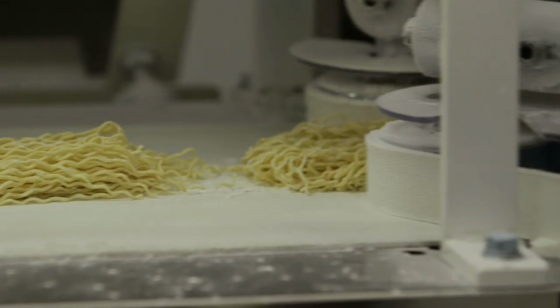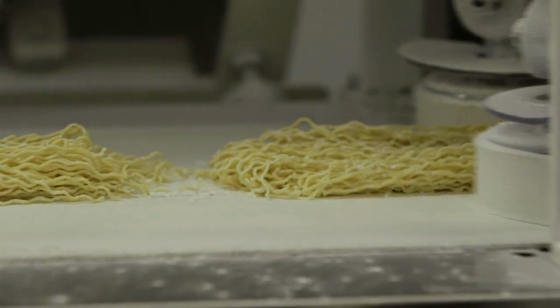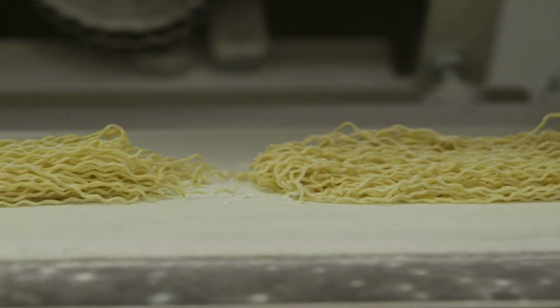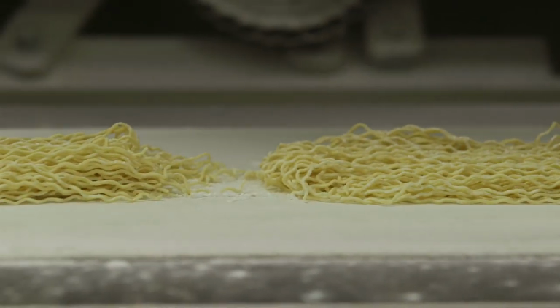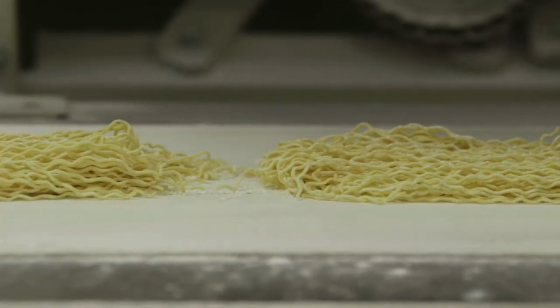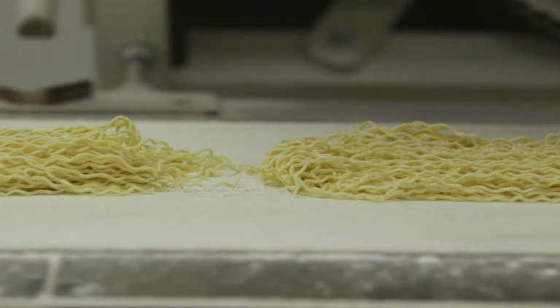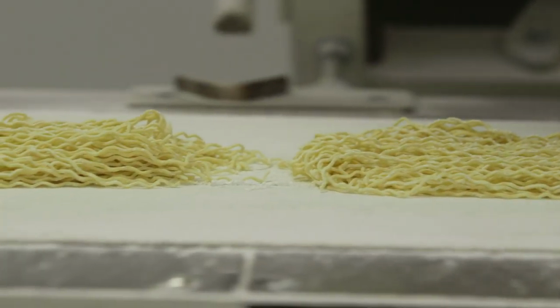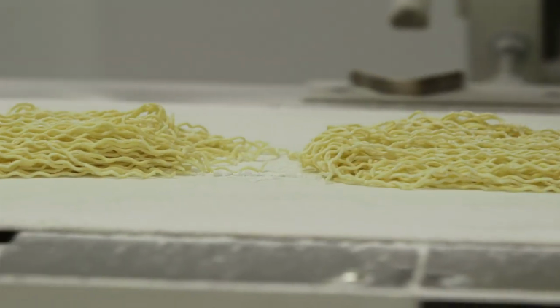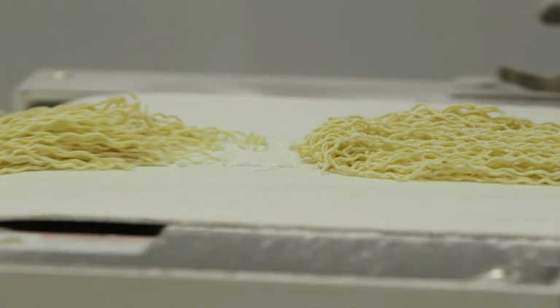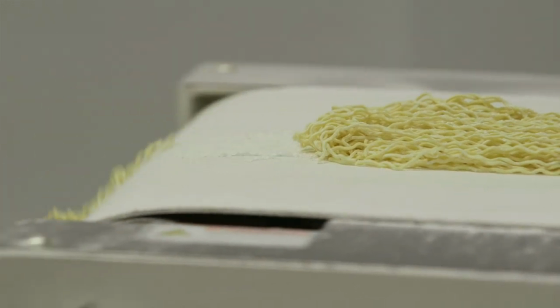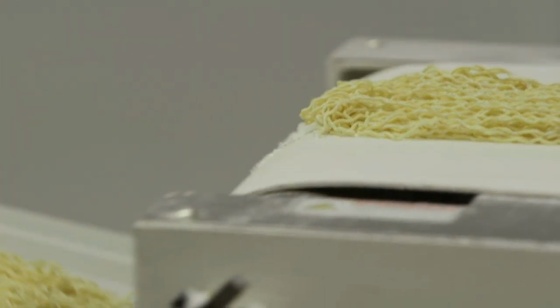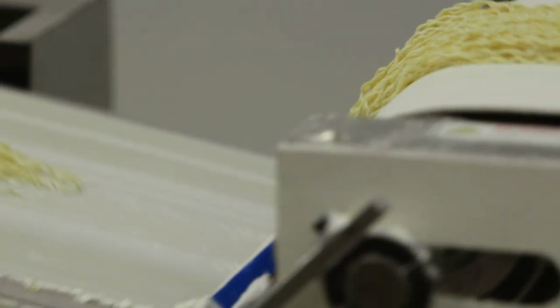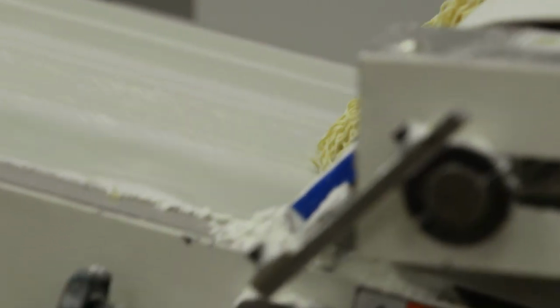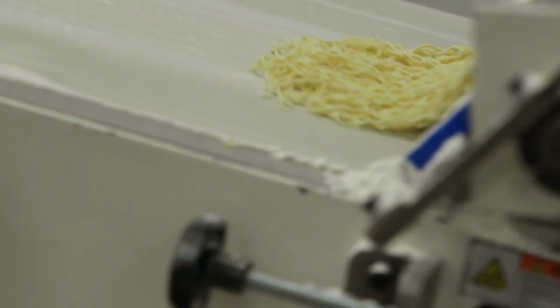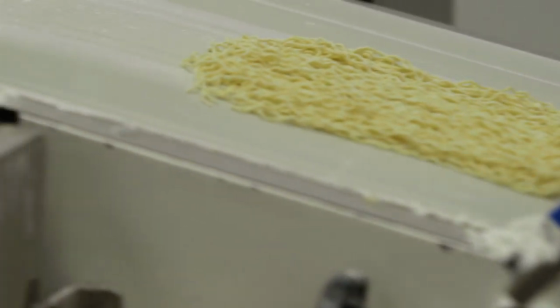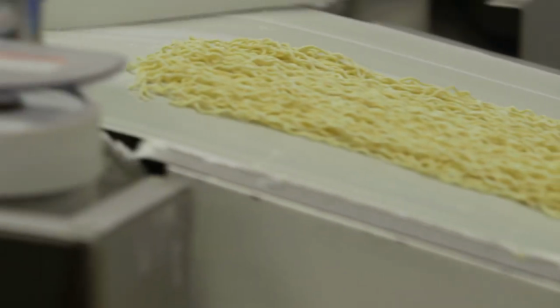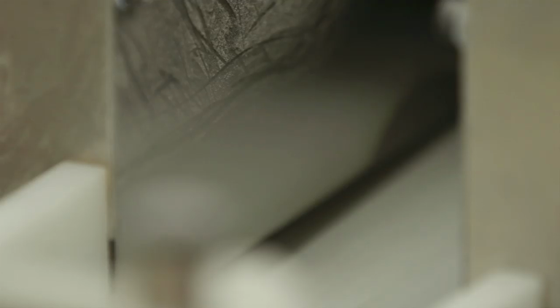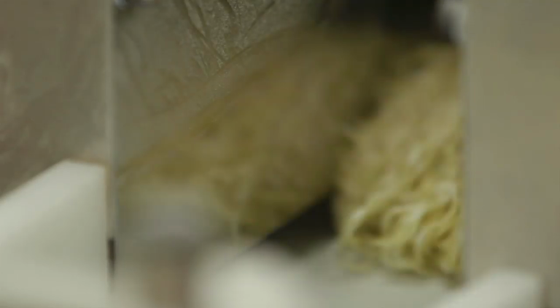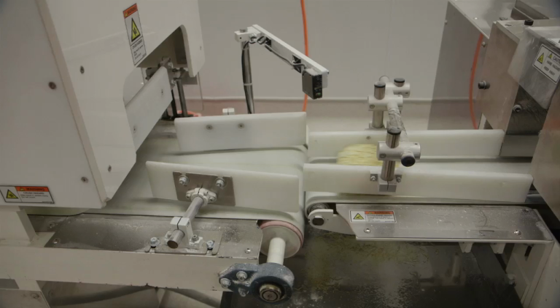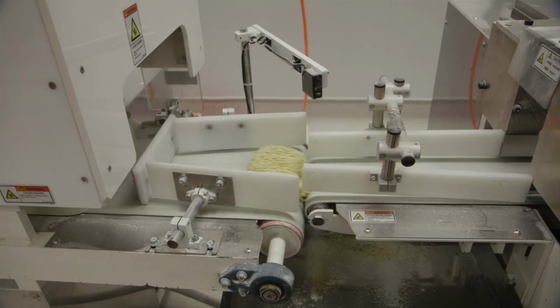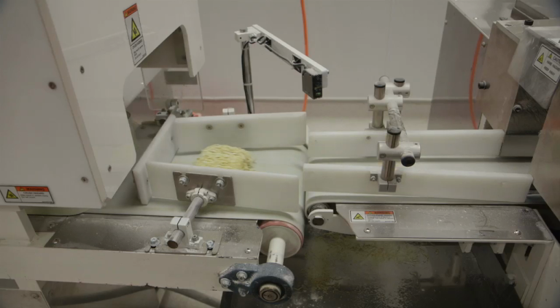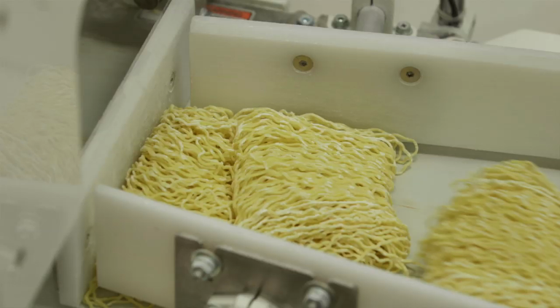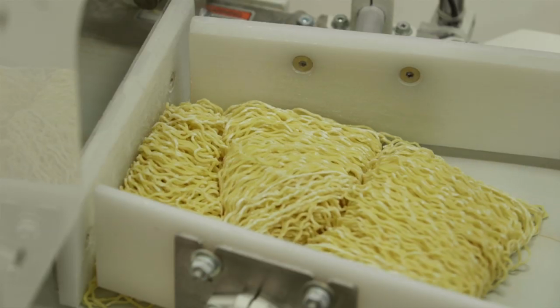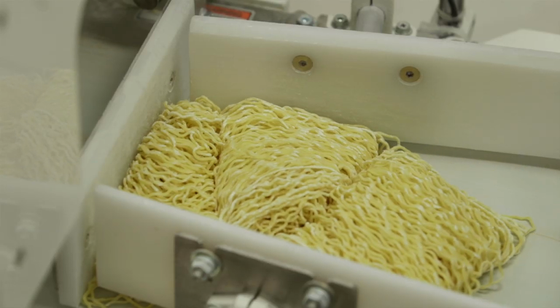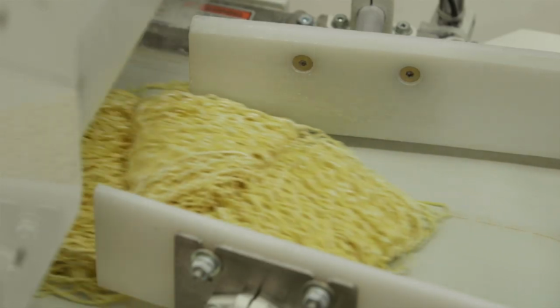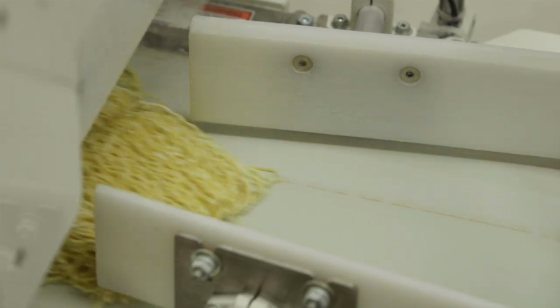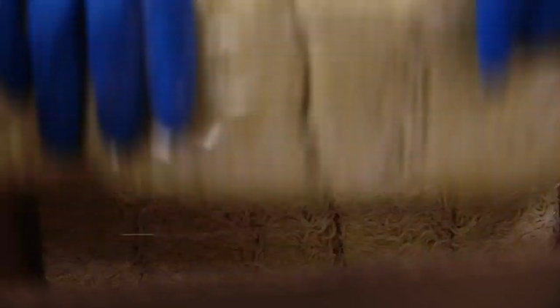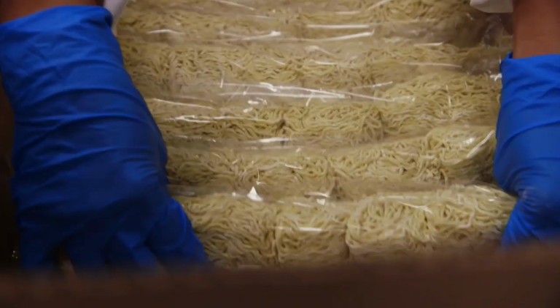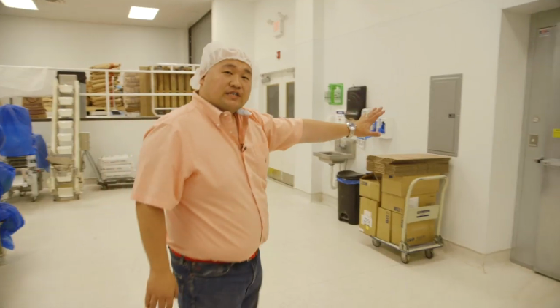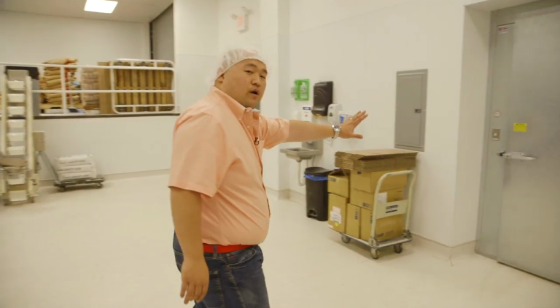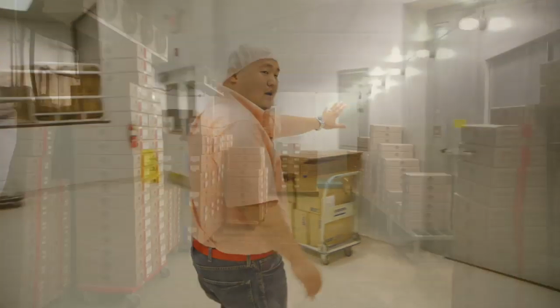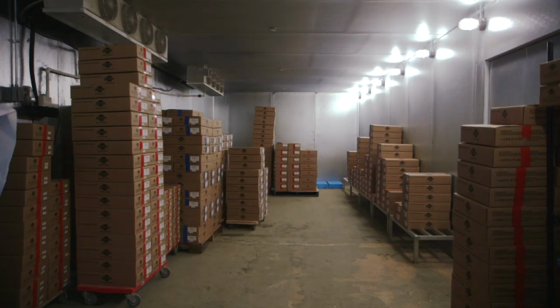It's very automated, but it's also very hands-on. There's so much care that goes into the noodles — how we cut it, how we package it, how we age it. They sit here for around two hours, then it goes into our chill box.